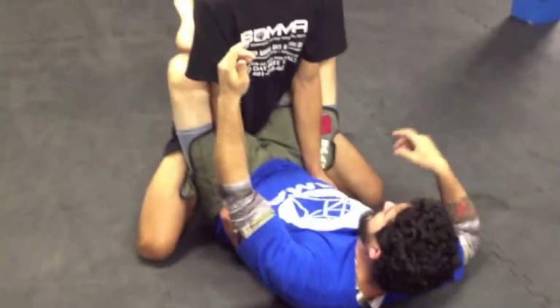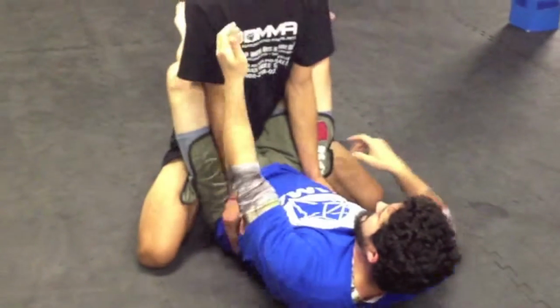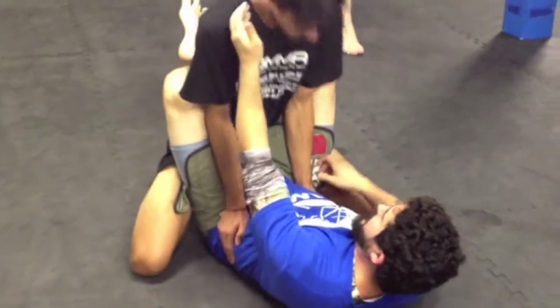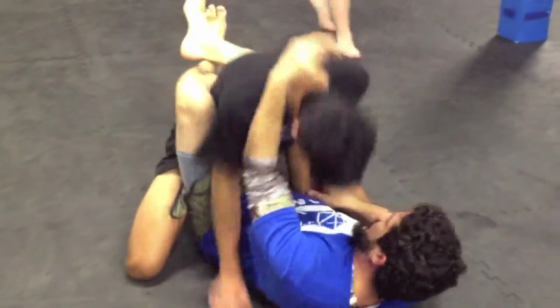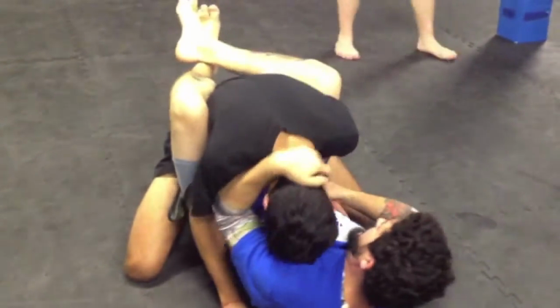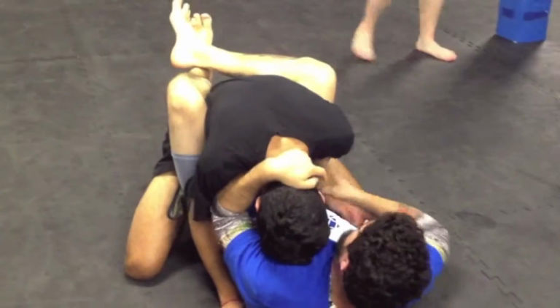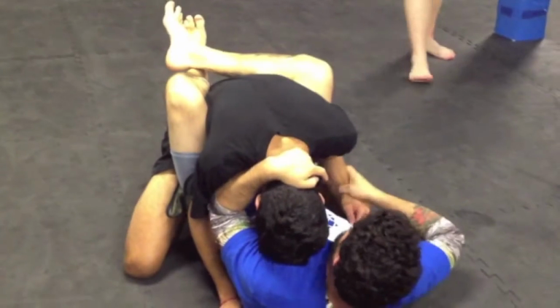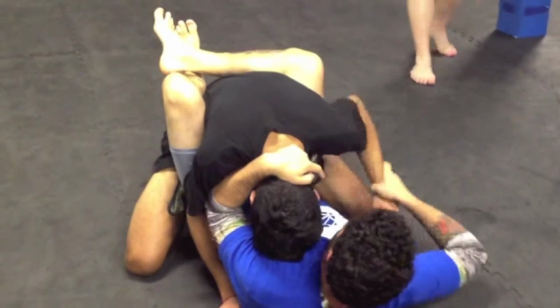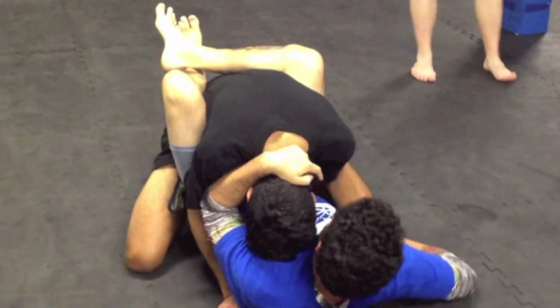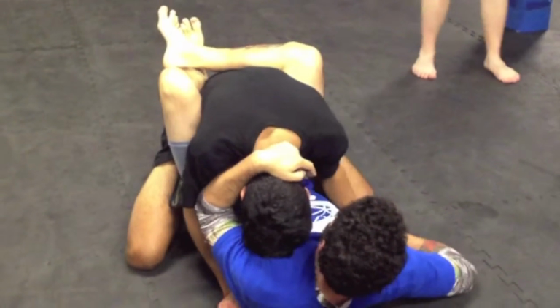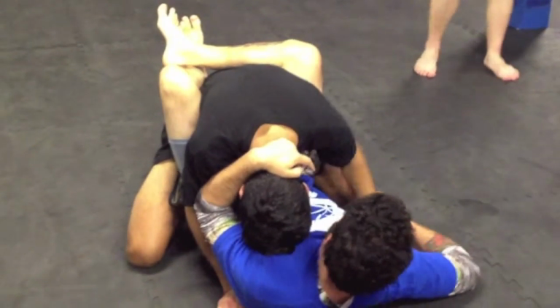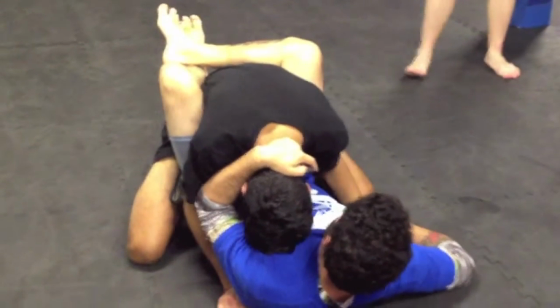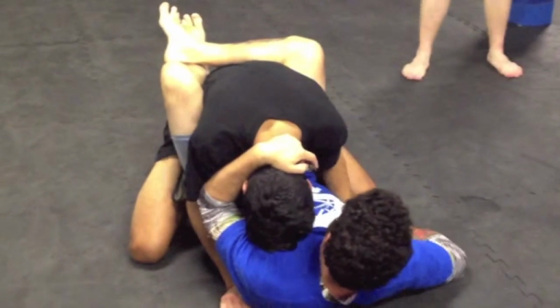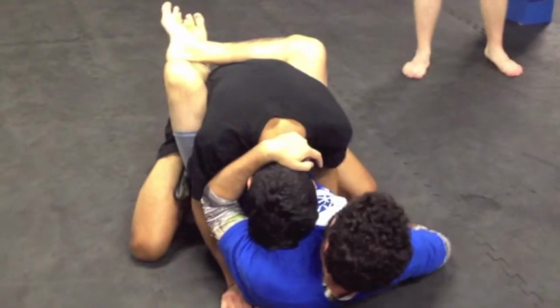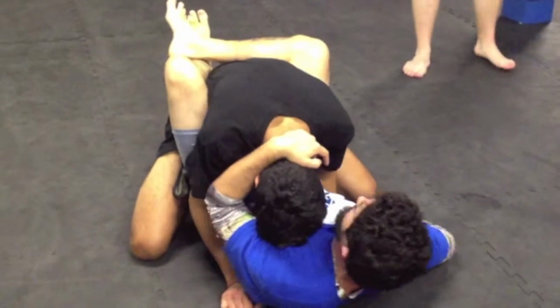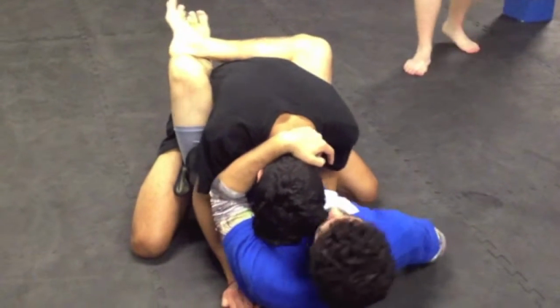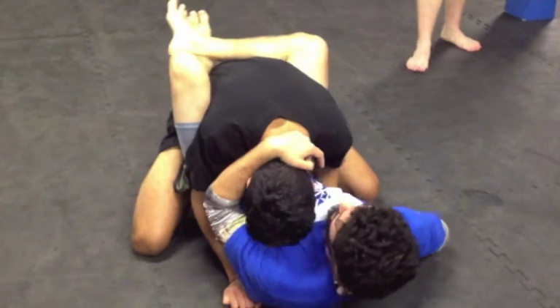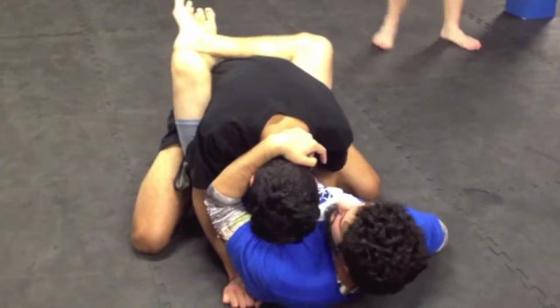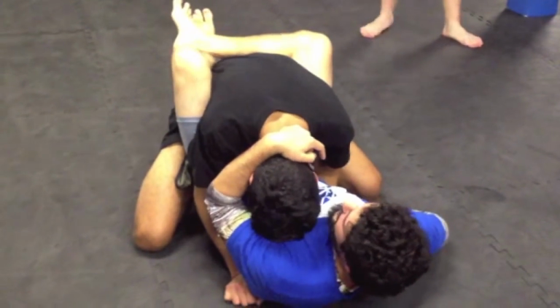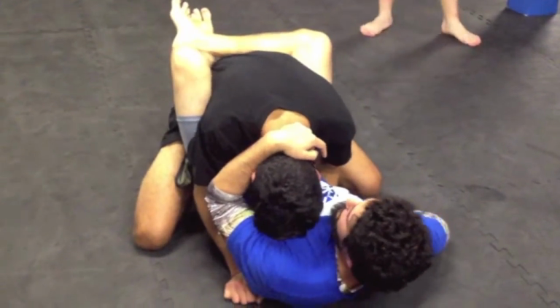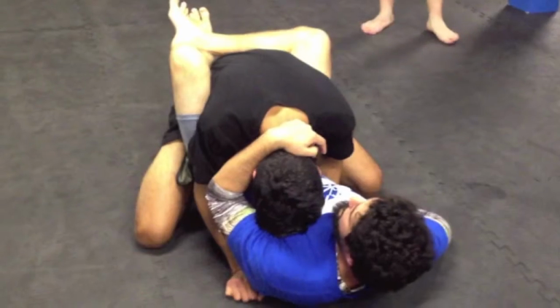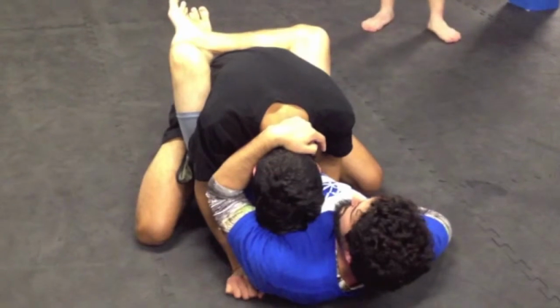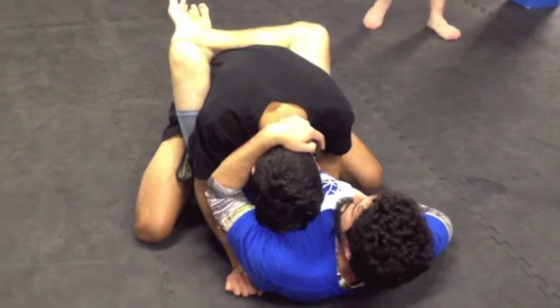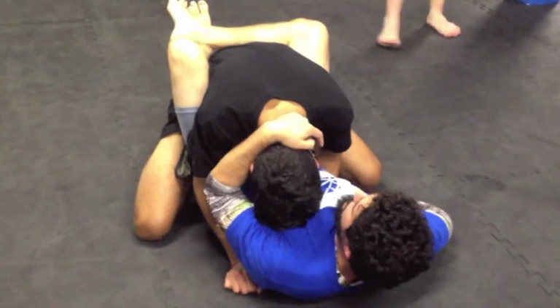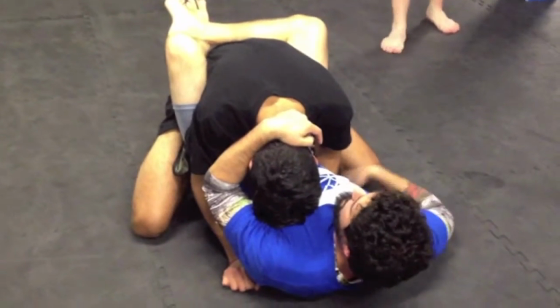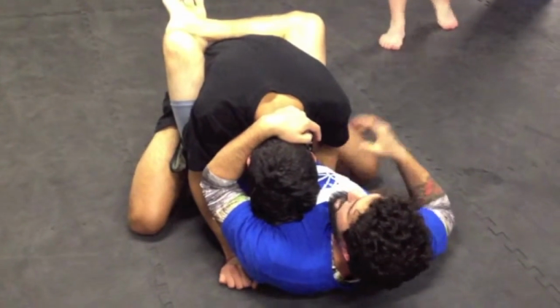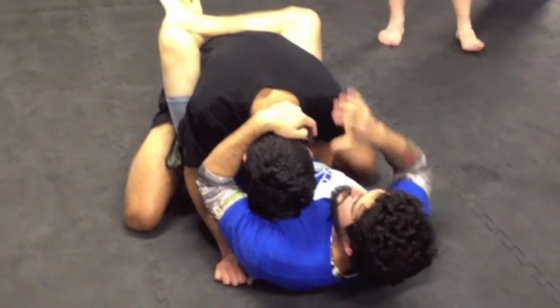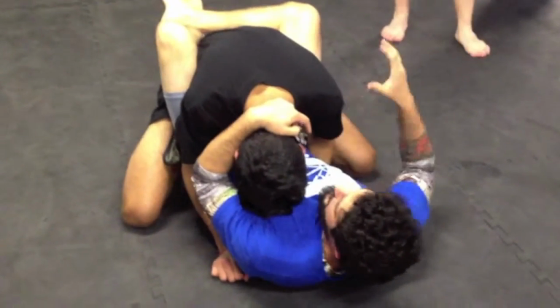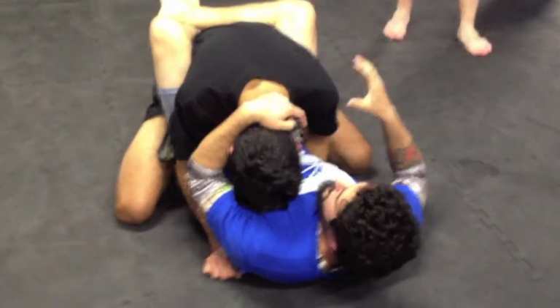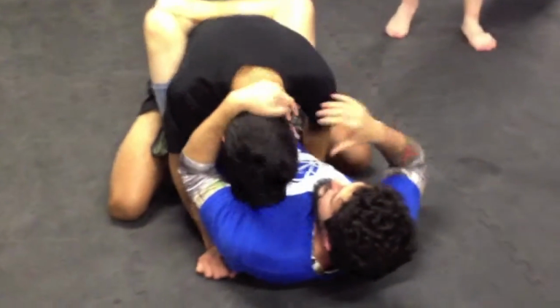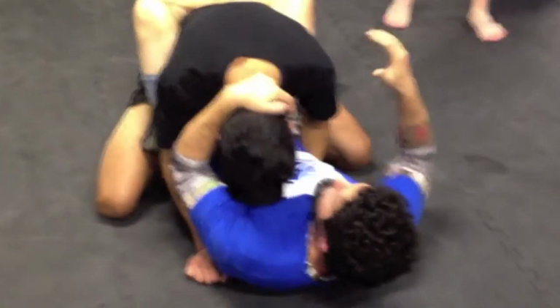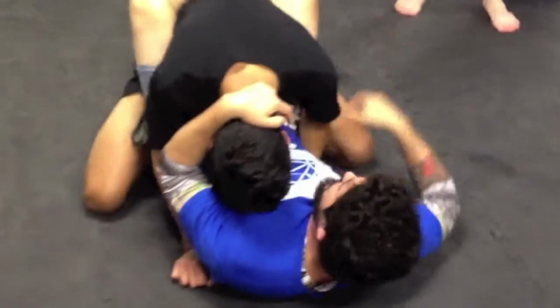Another little tip is, as you clear this hand off and you put it on the mat, I don't really want it to be kind of like in my side. You guys will see why in a minute, but as I go through this move...